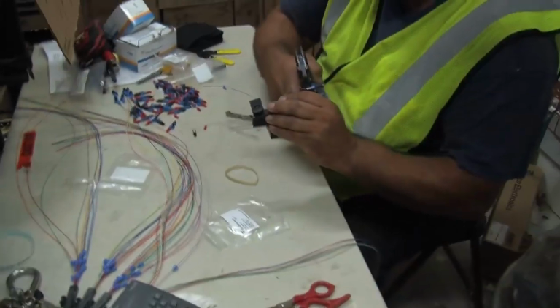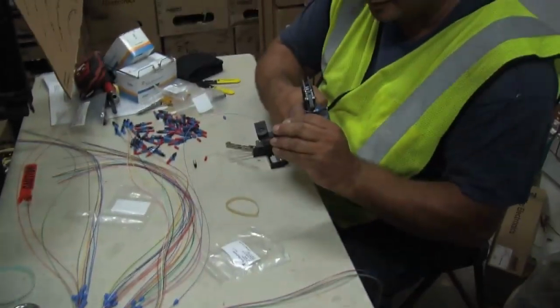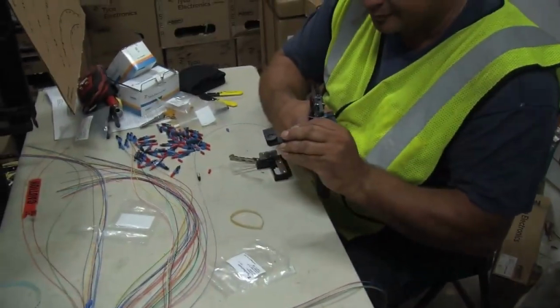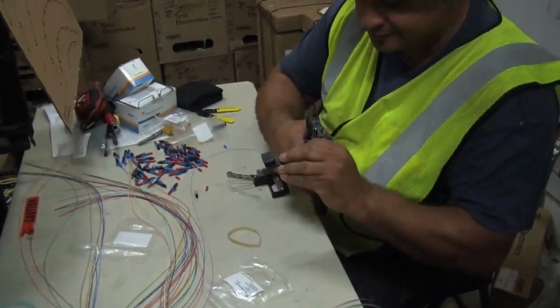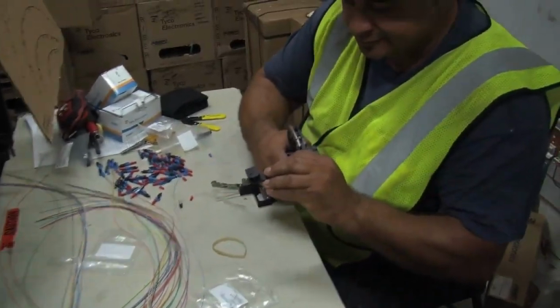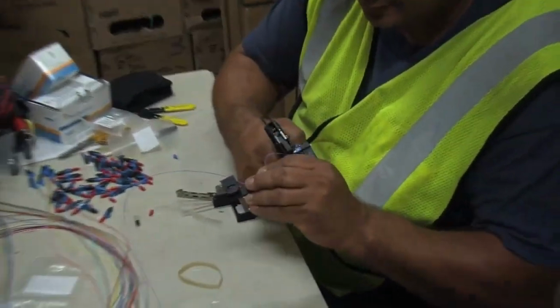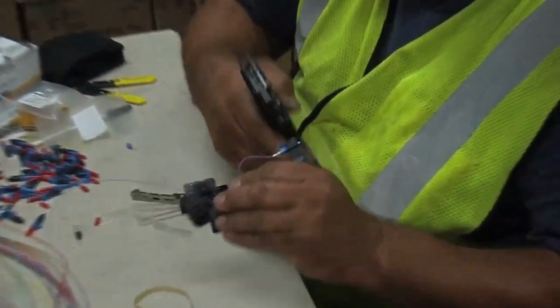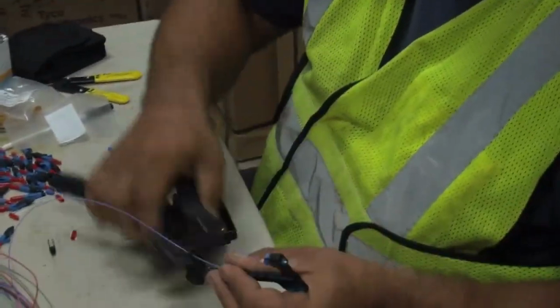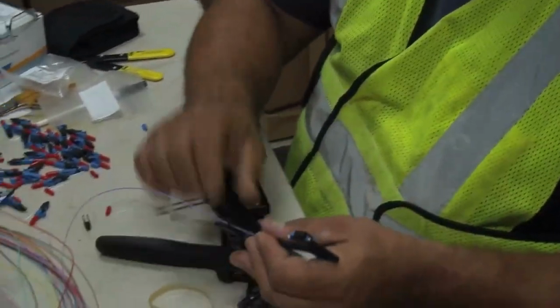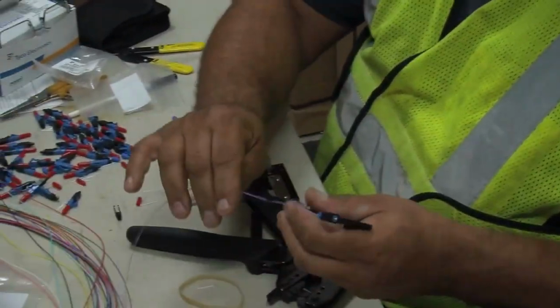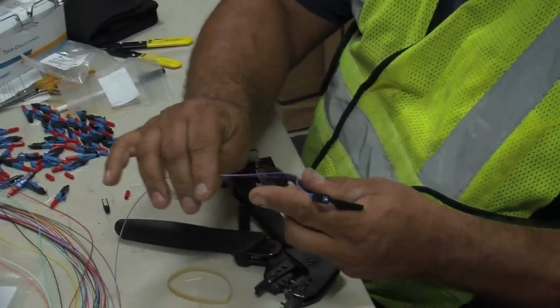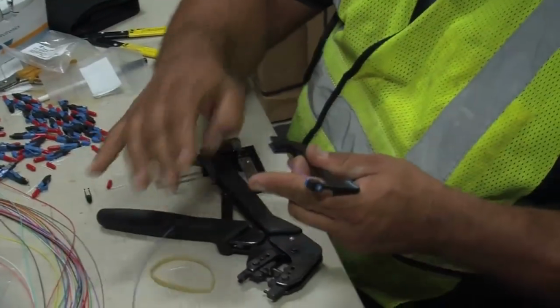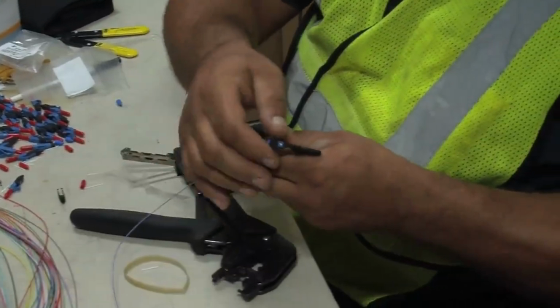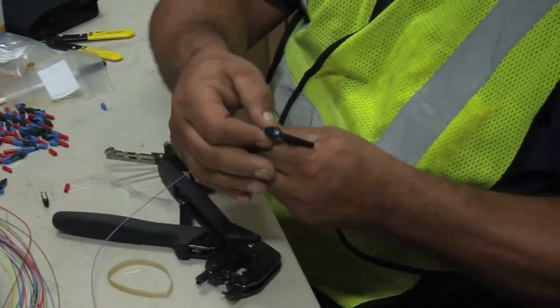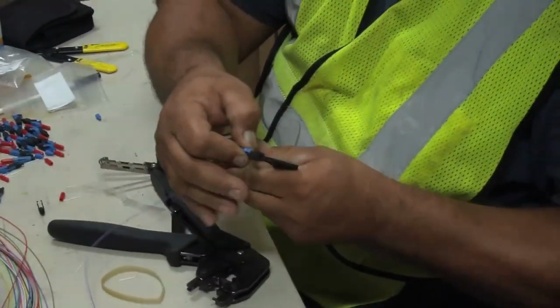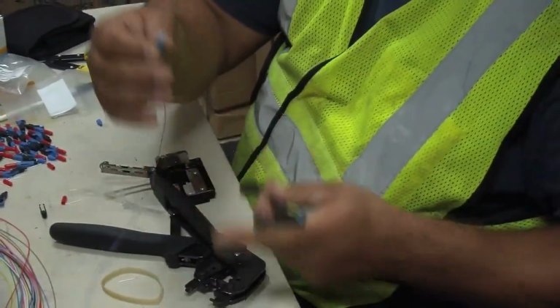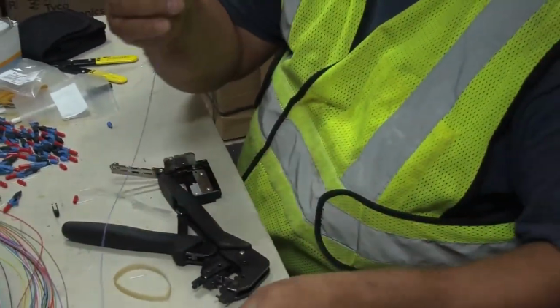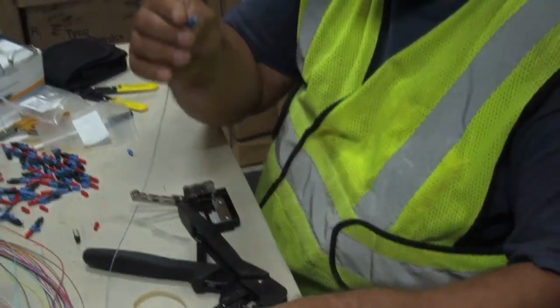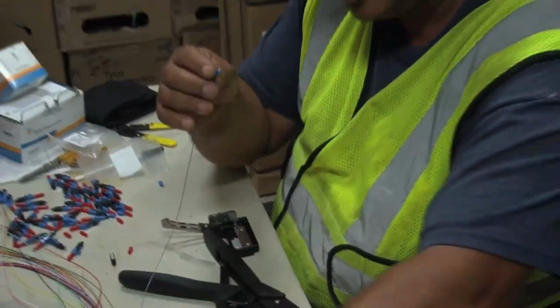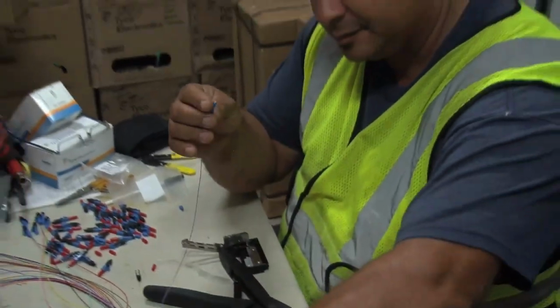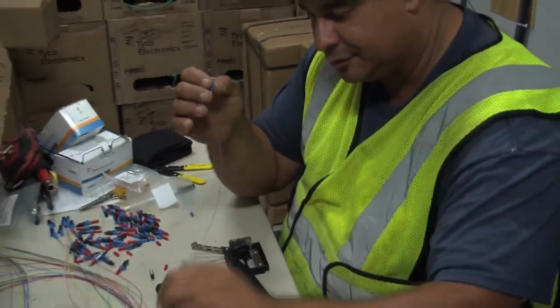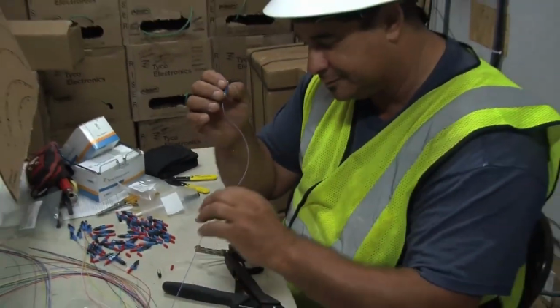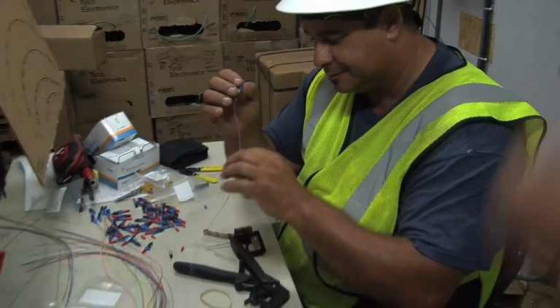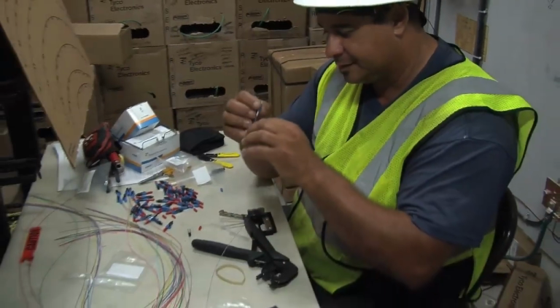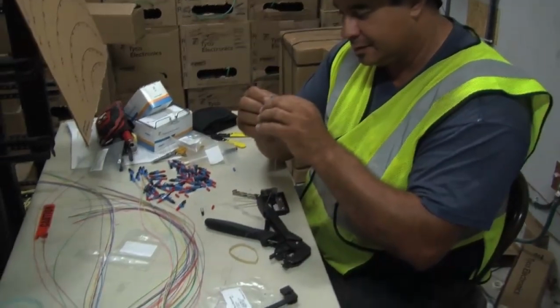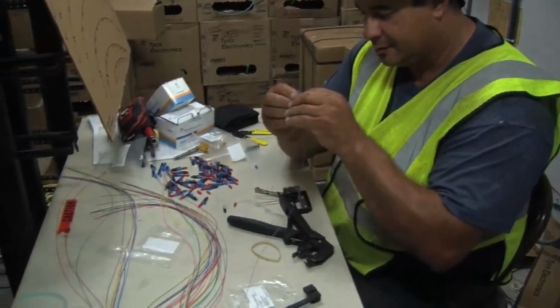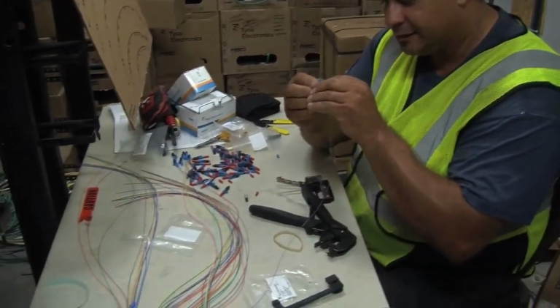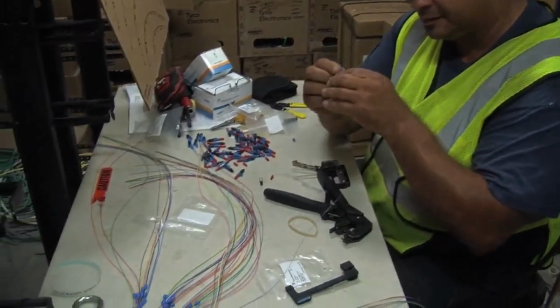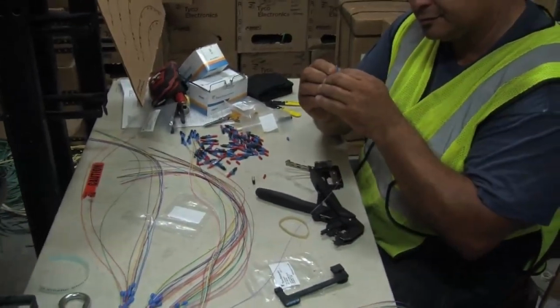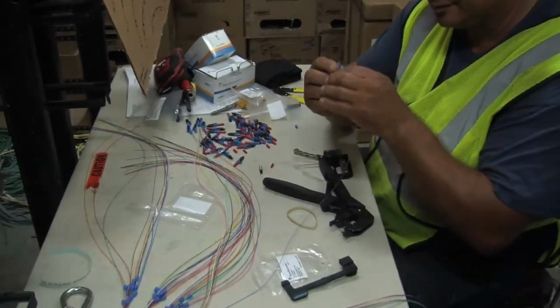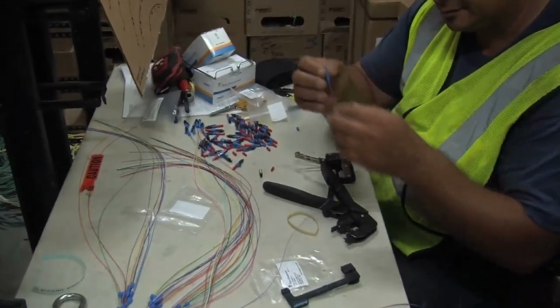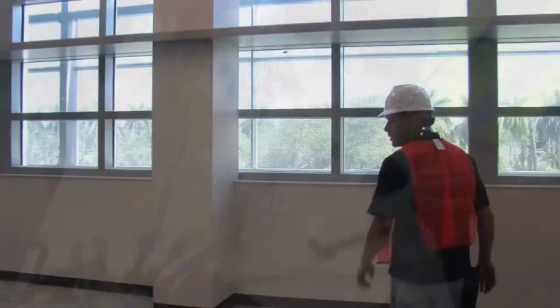I'm working on the fiber right now. This is a fiber strand that runs all the way back to building 22, the main computer room. When they hook it up, the network comes over here.